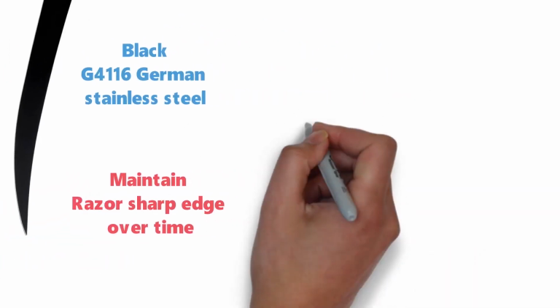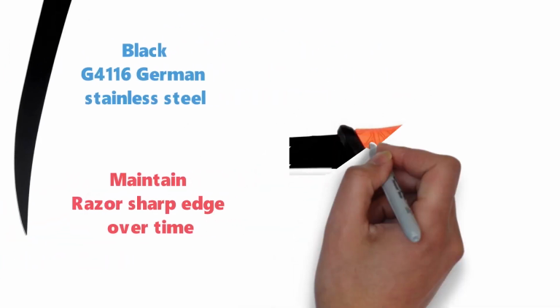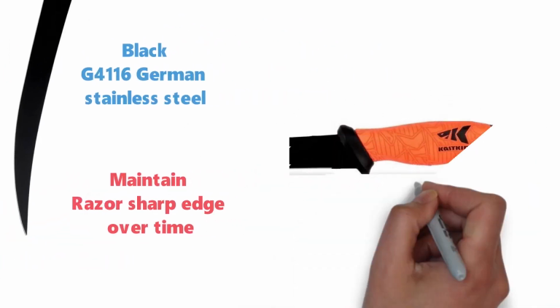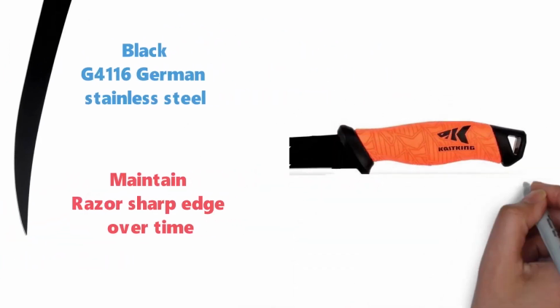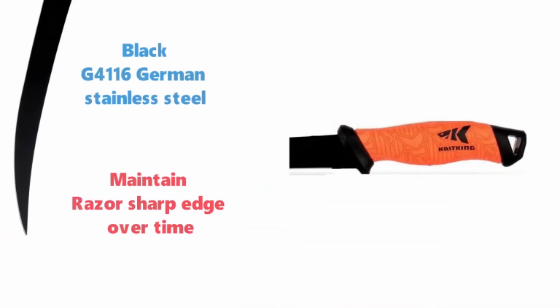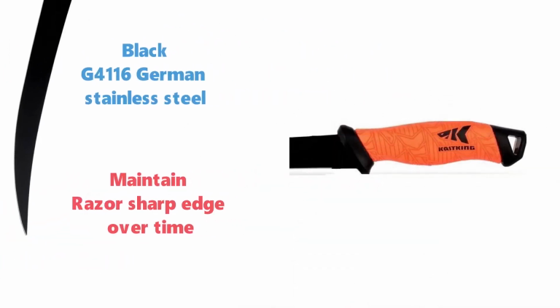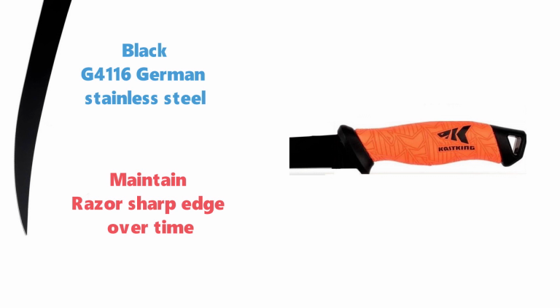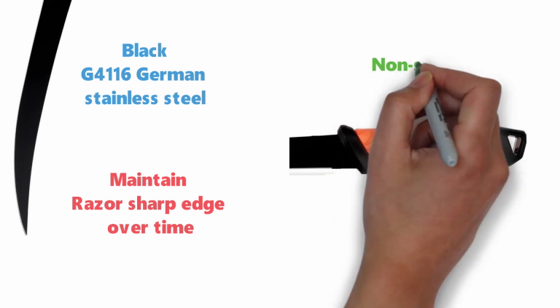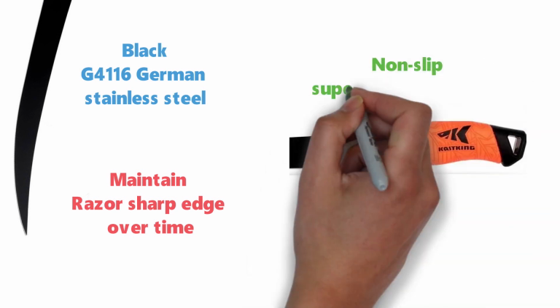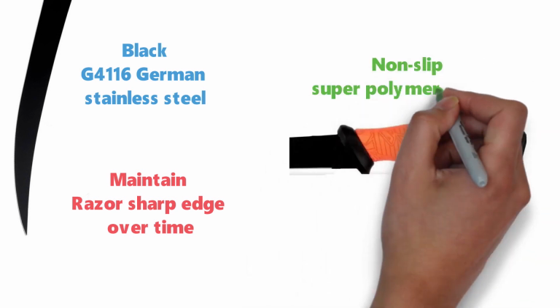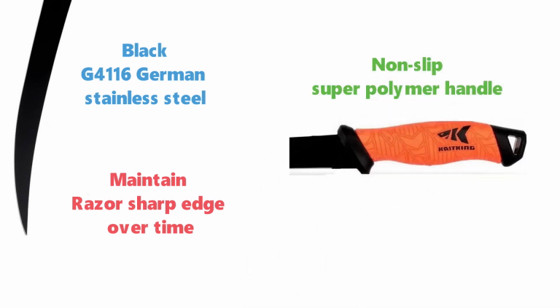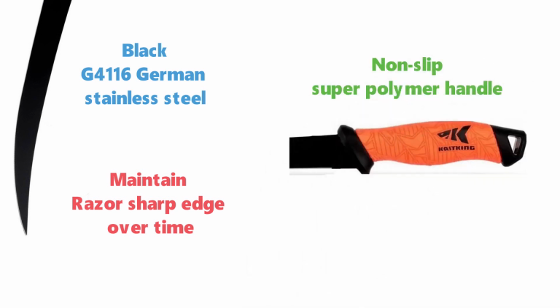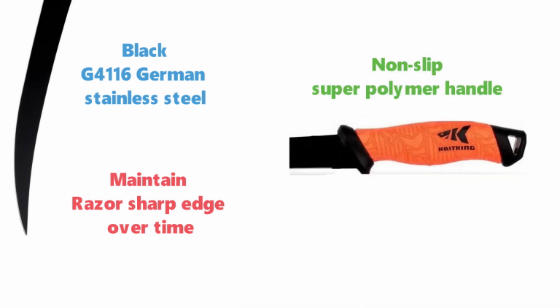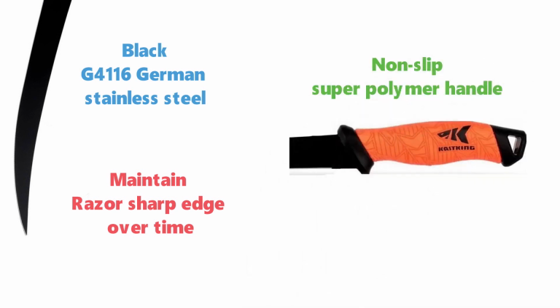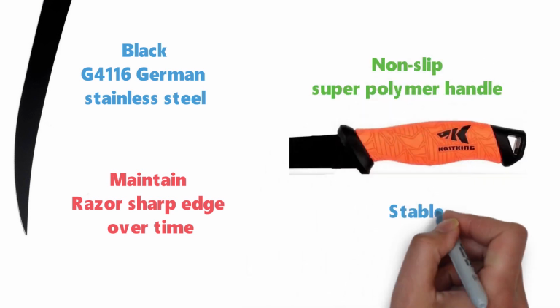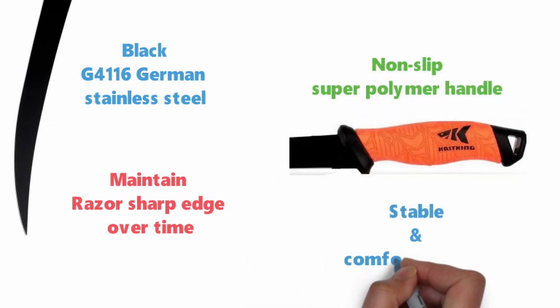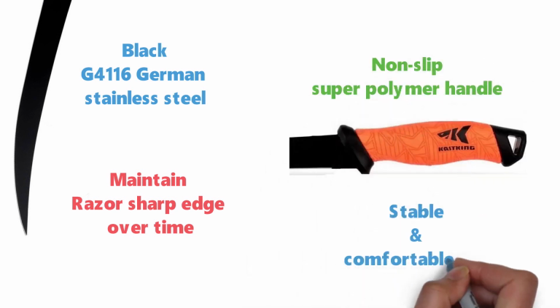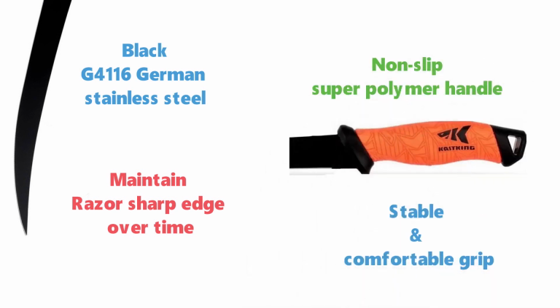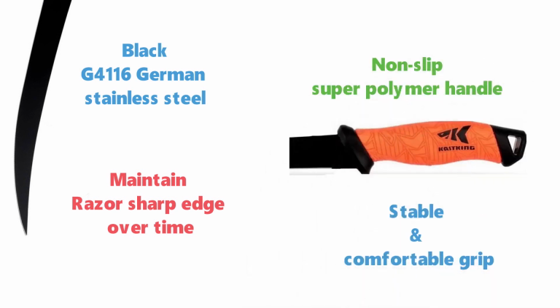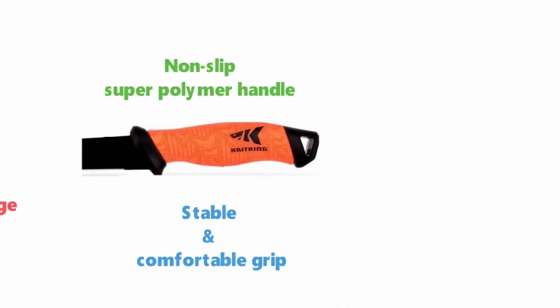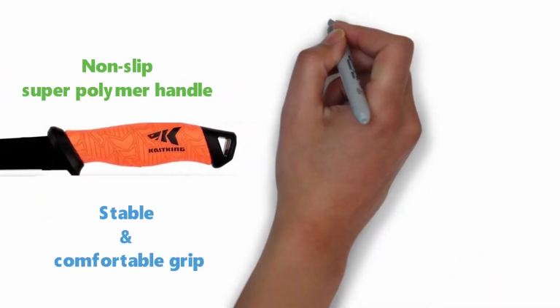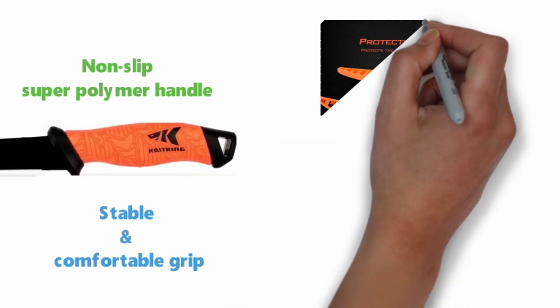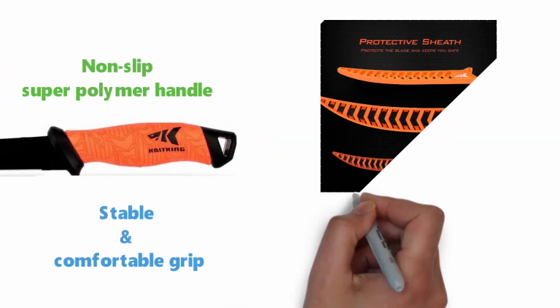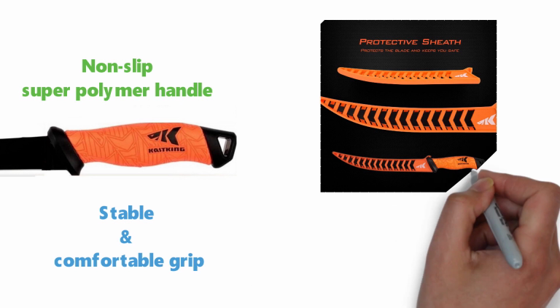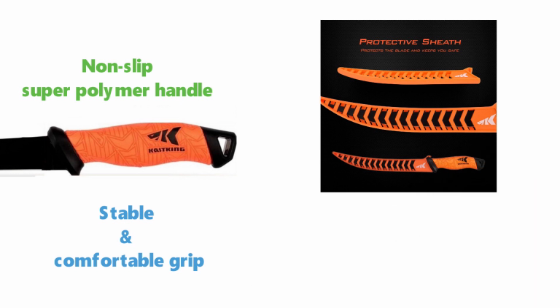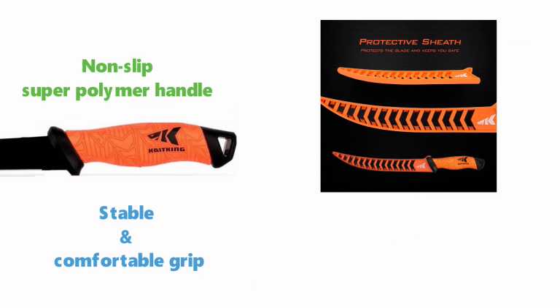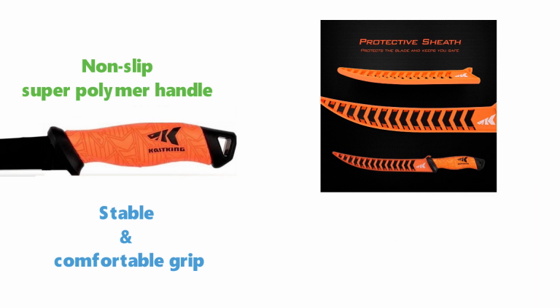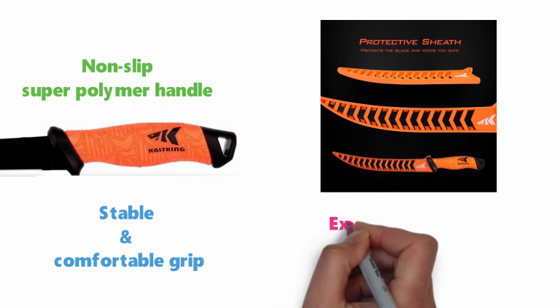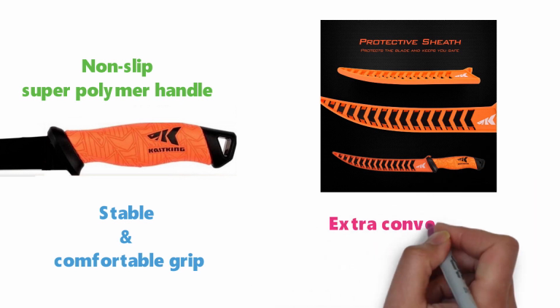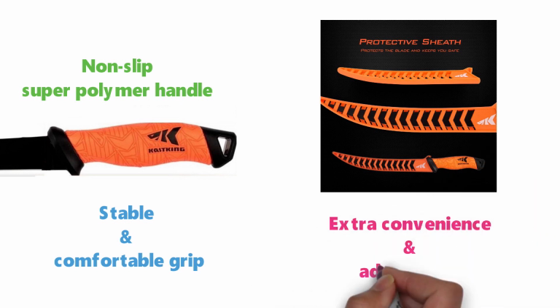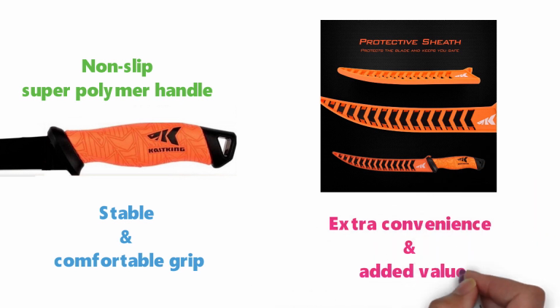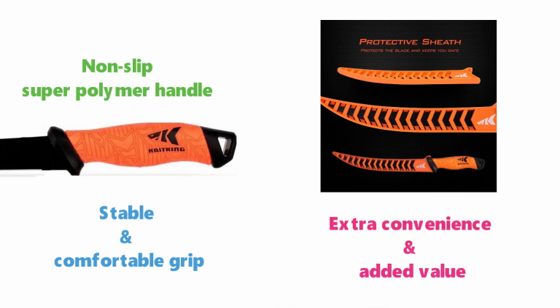The Cast King fillet knife features a non-slip, super-polymer handle to give you a stable and comfortable grip. It comes with a protective sheath for extra convenience and added value.